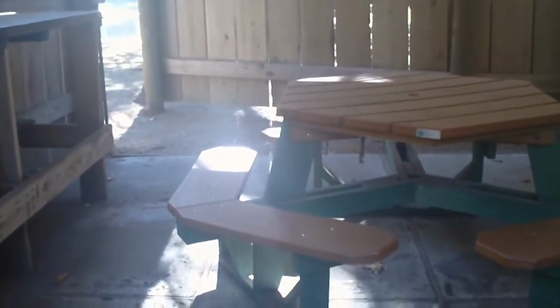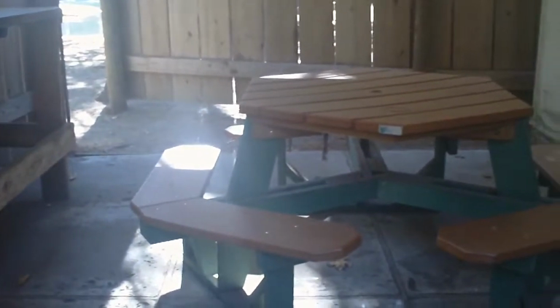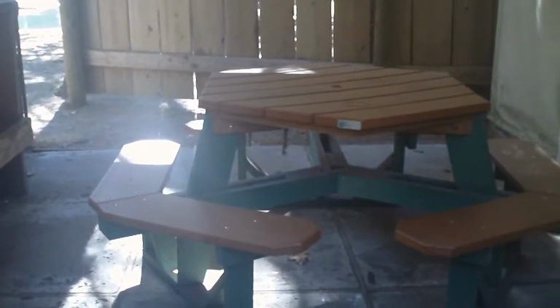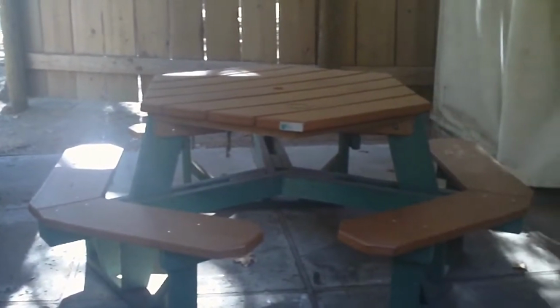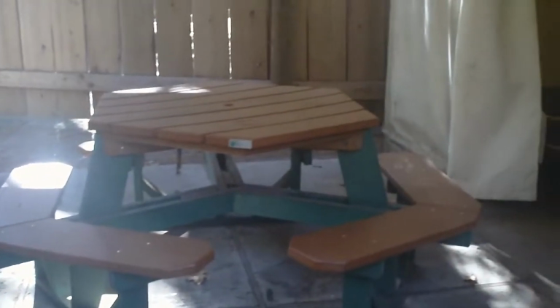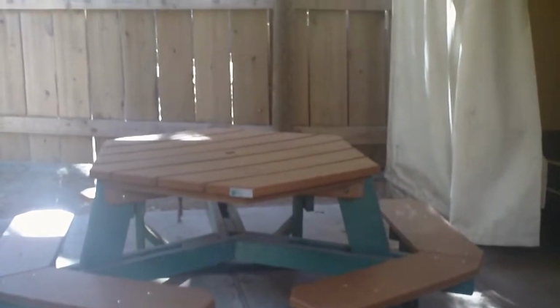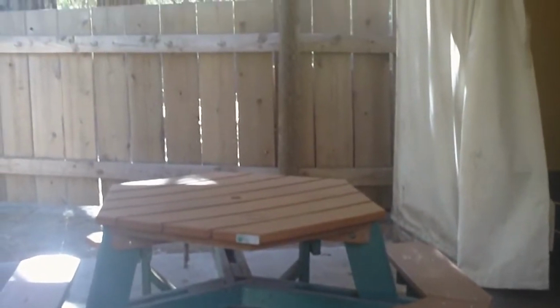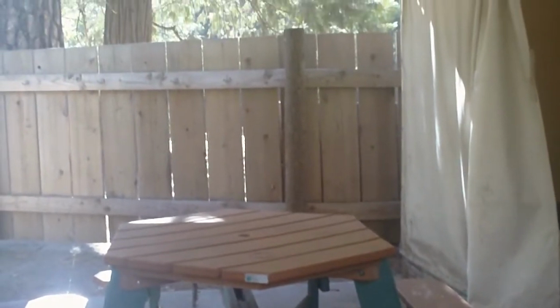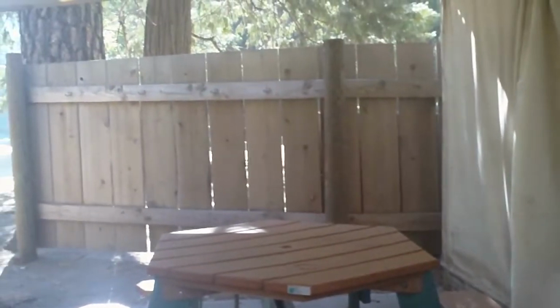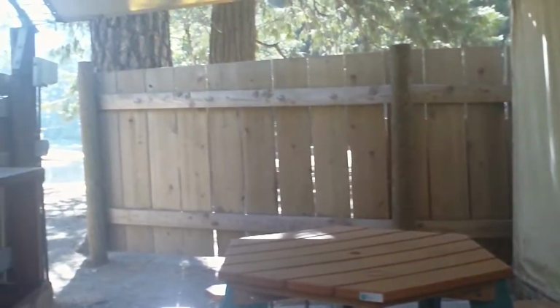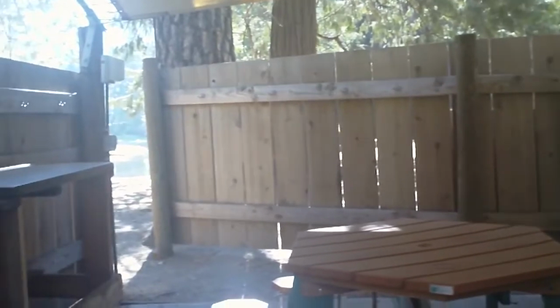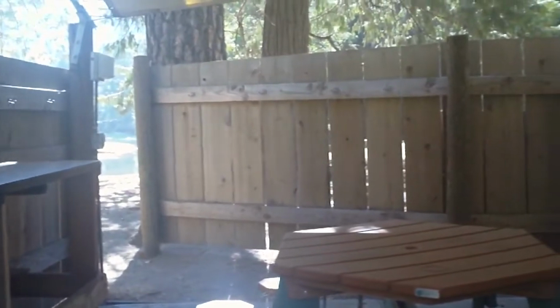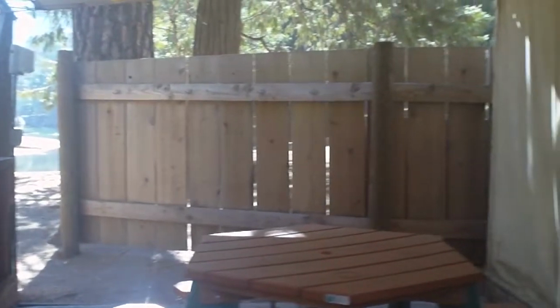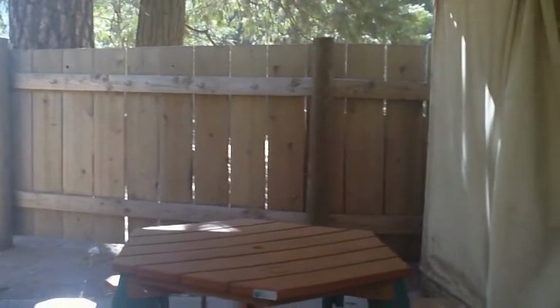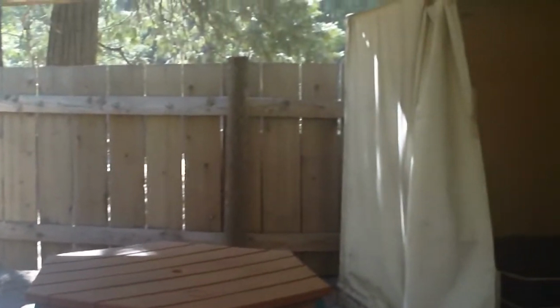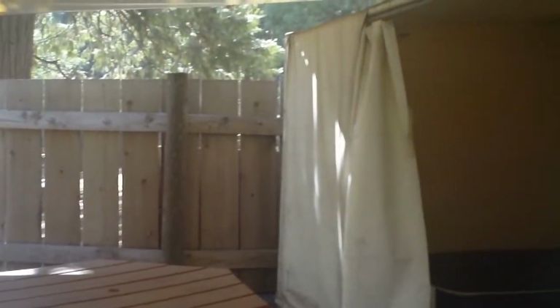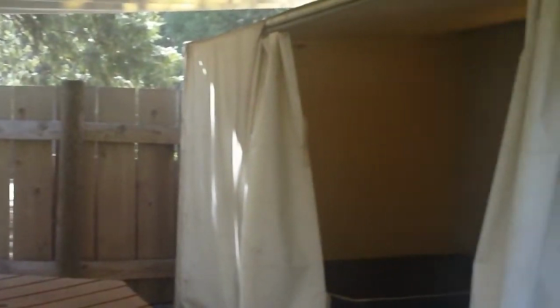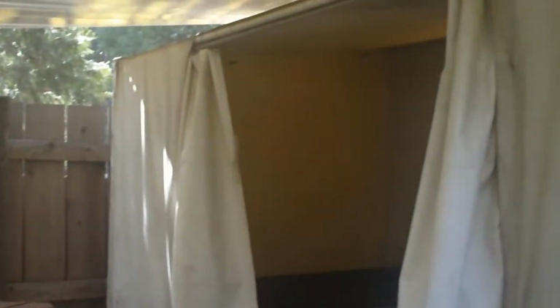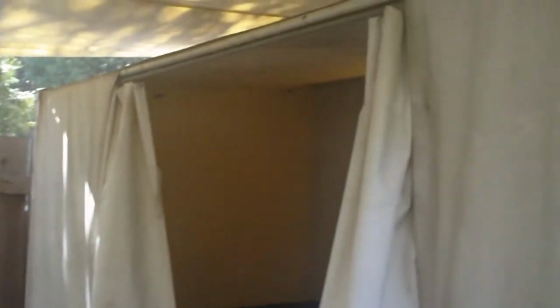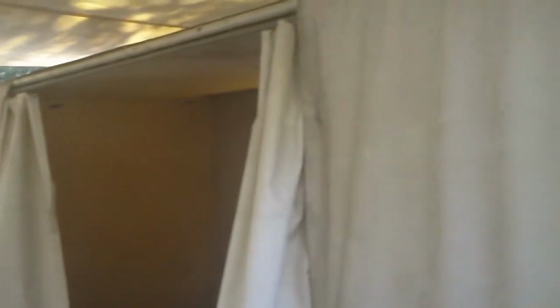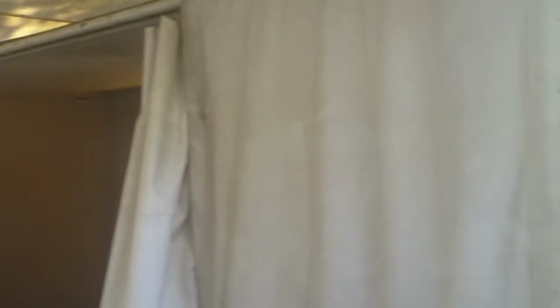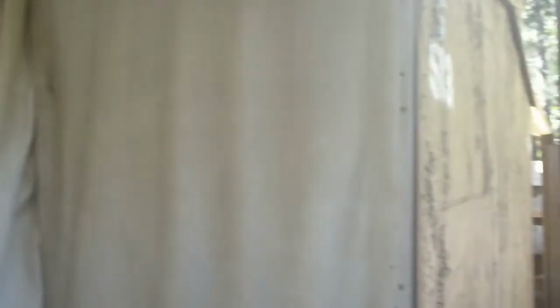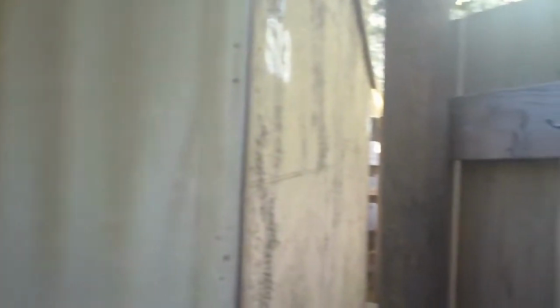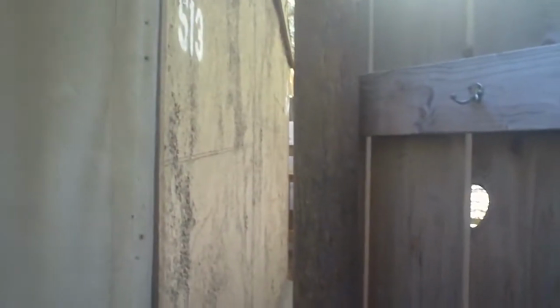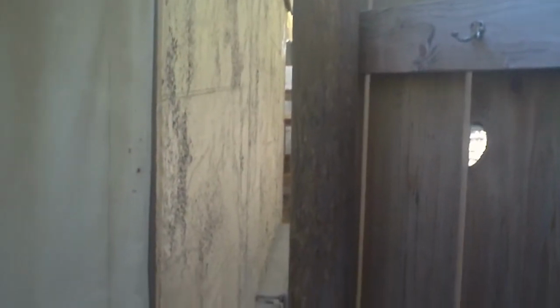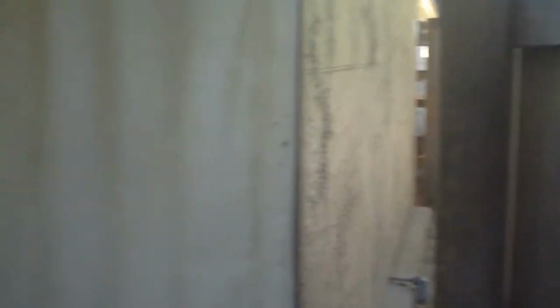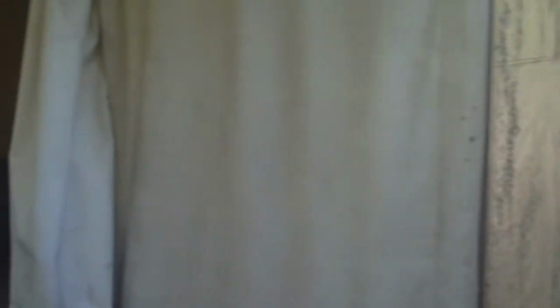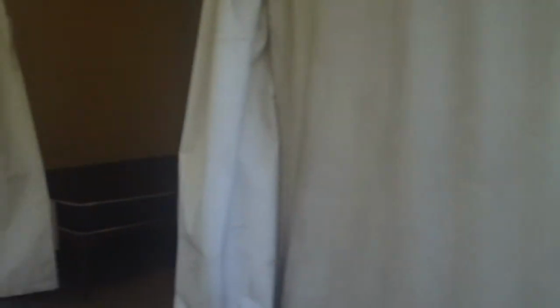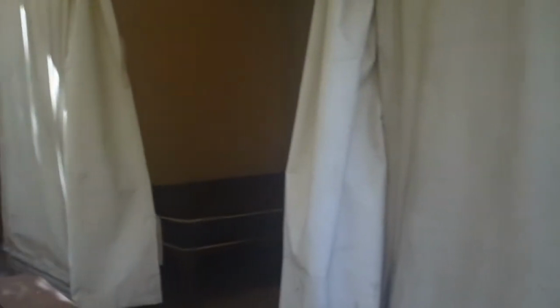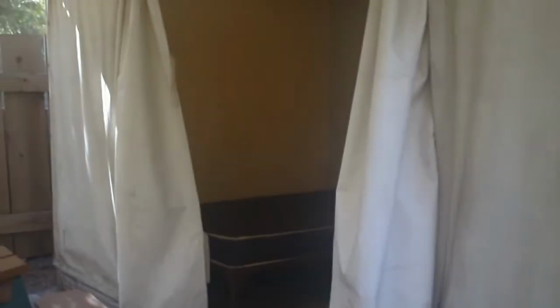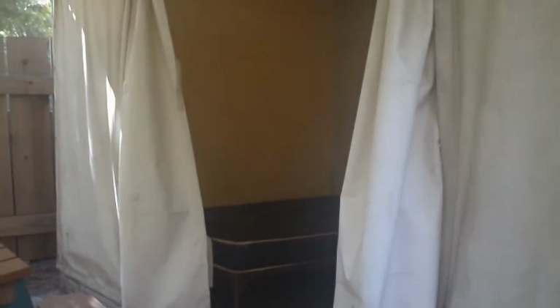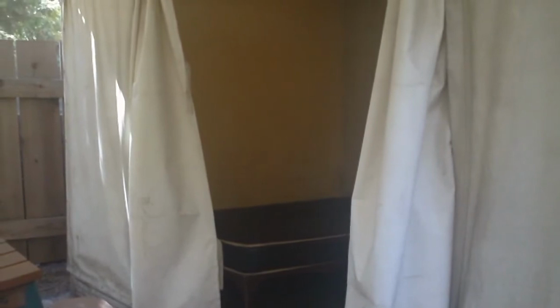There's a wooden fence that'll give you a little privacy. You get a table to eat at. They have cement sides and a canvas front. And this is the interior of one of the units at Housekeeping Camp in Yosemite Valley.